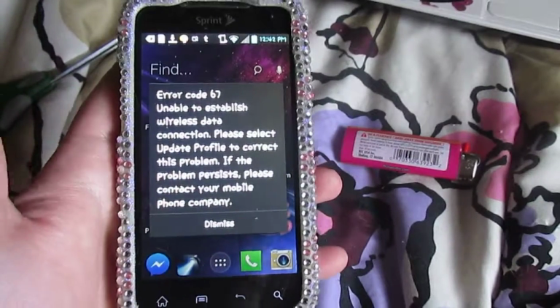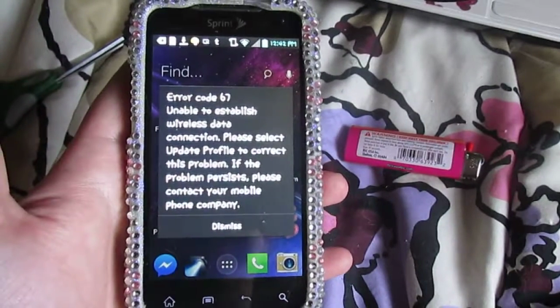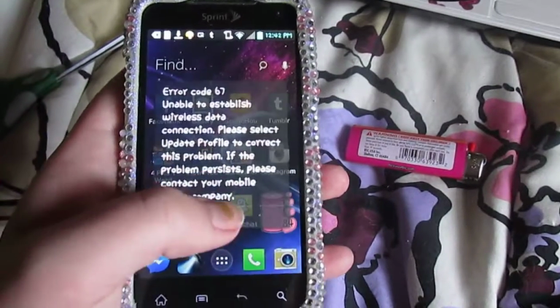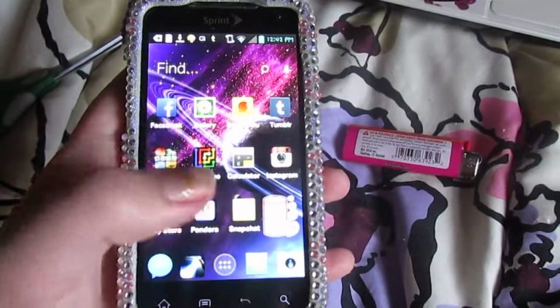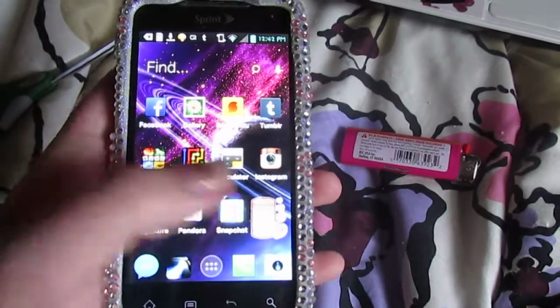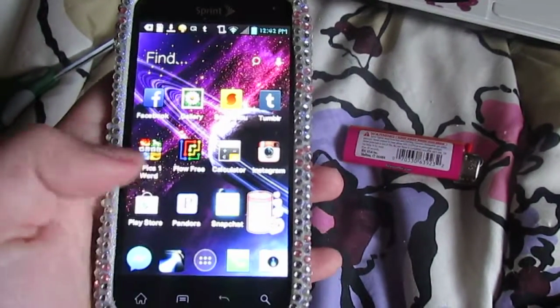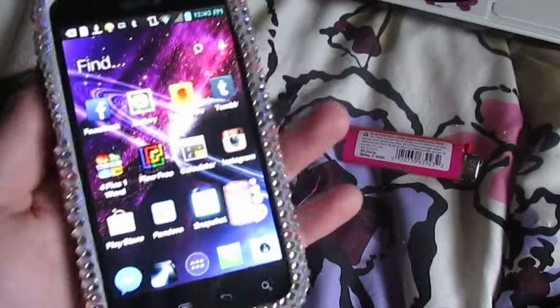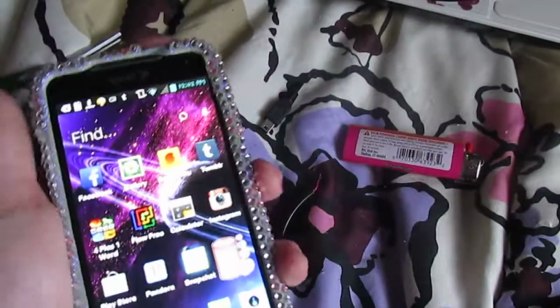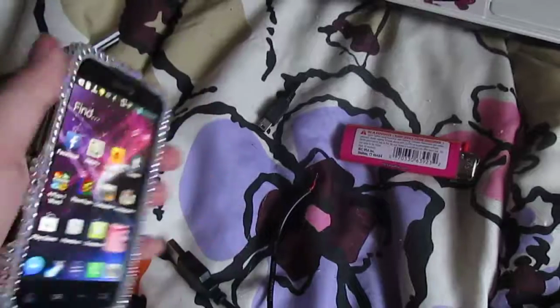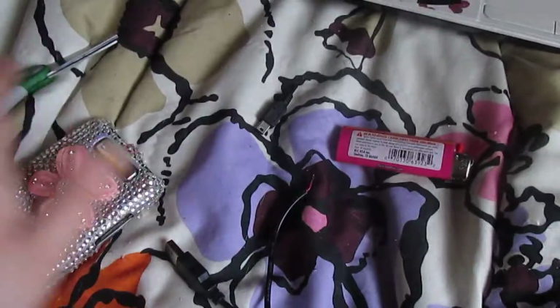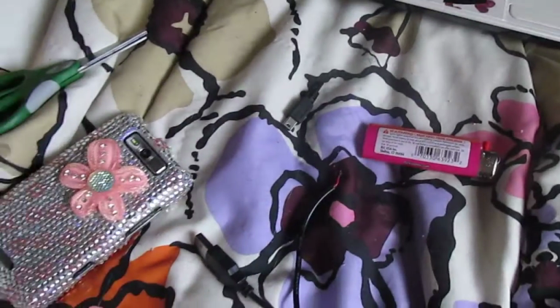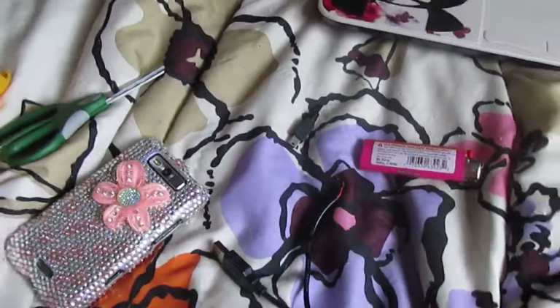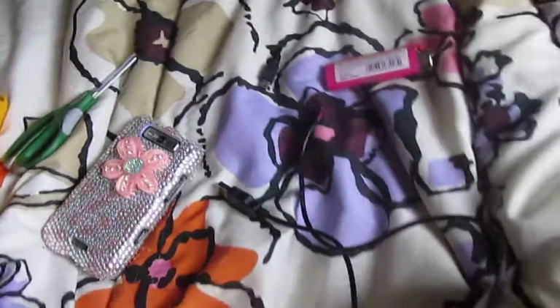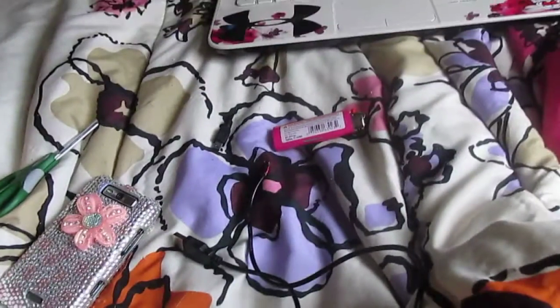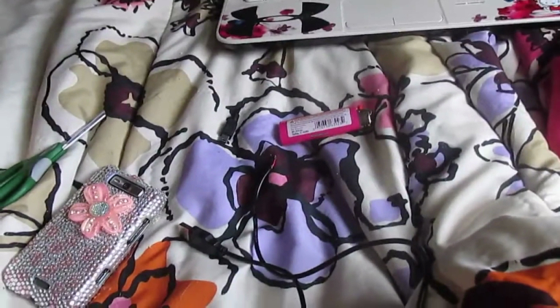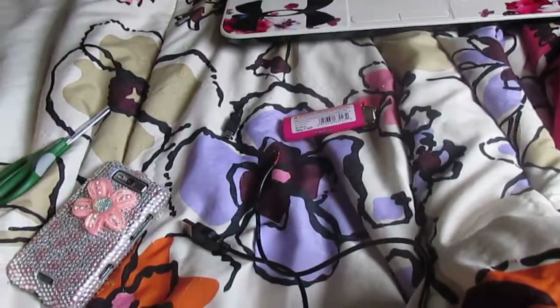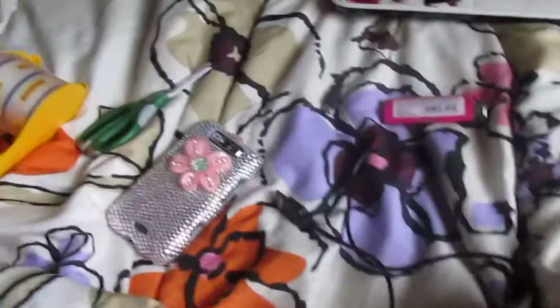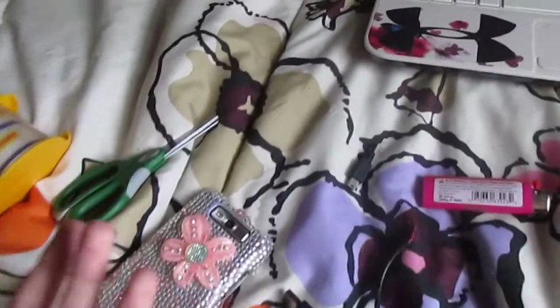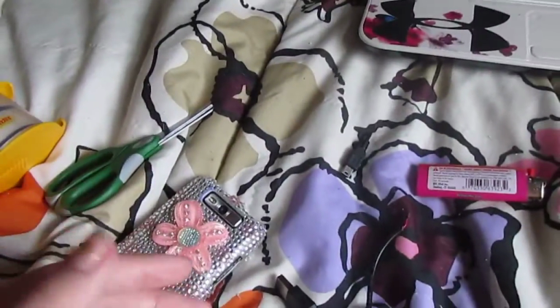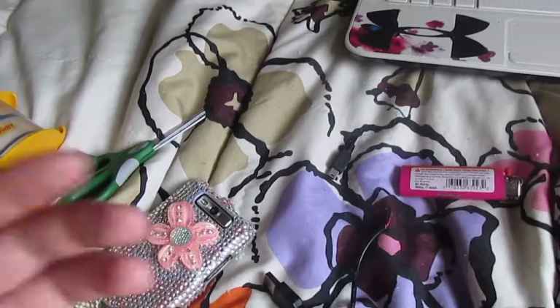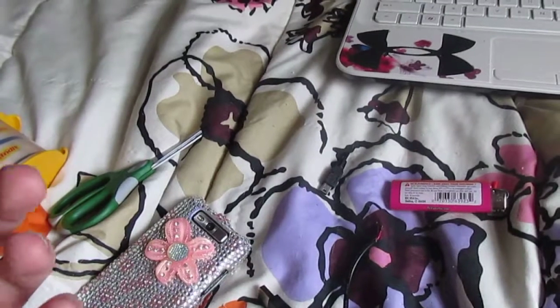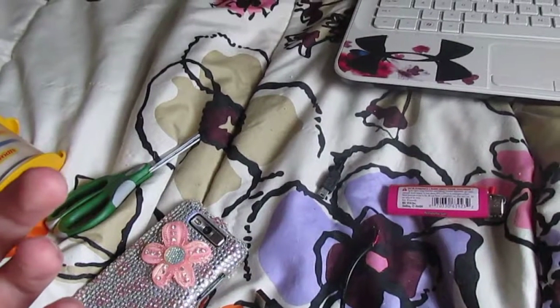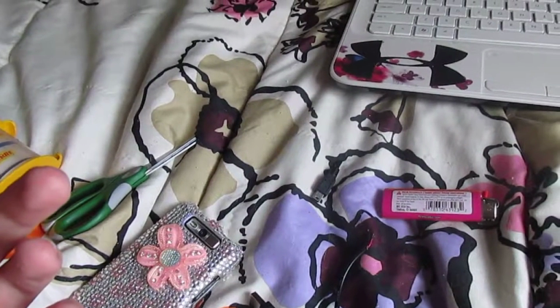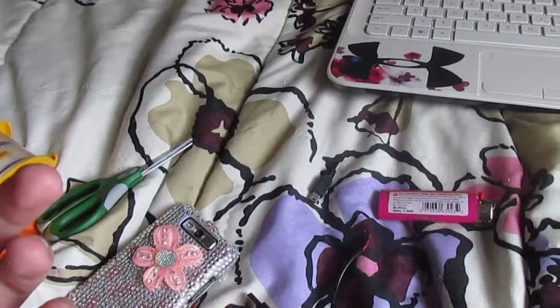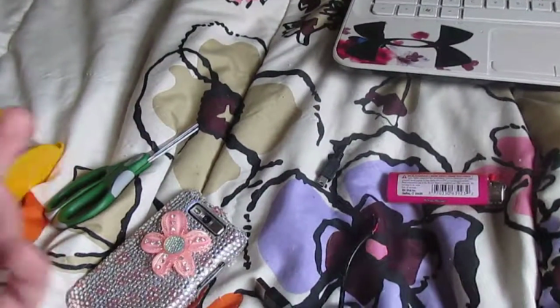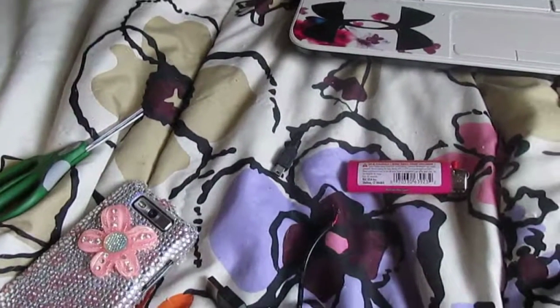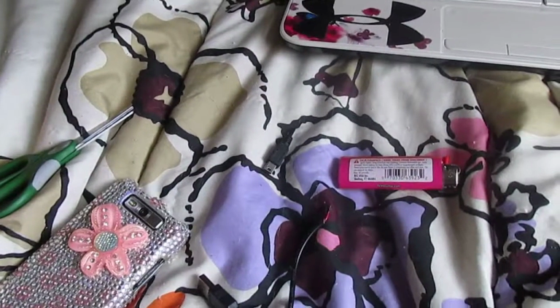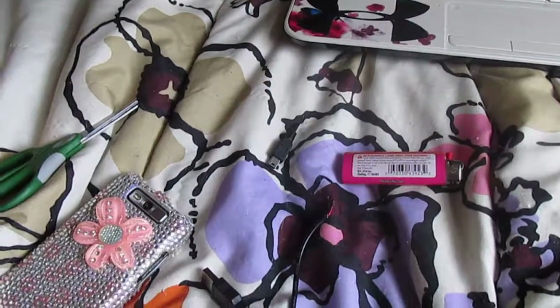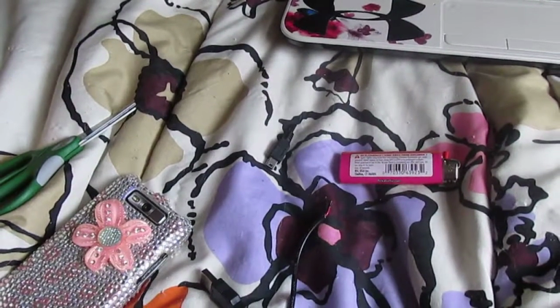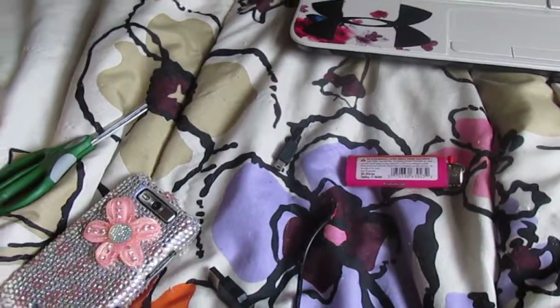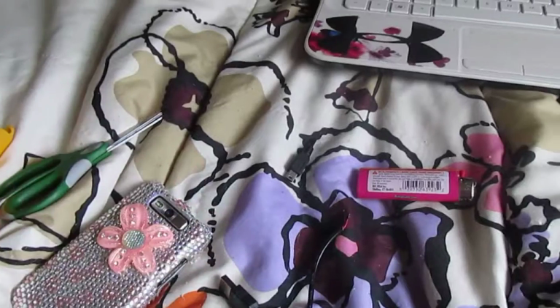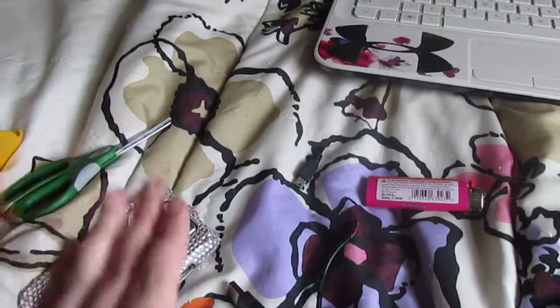My phone is on! I can't believe it because usually that stuff doesn't work, but it did. I'm so grateful.